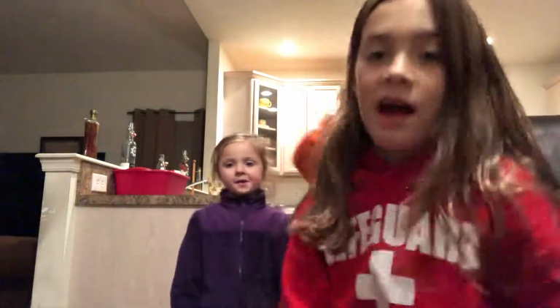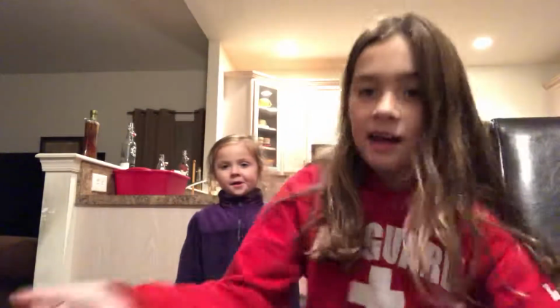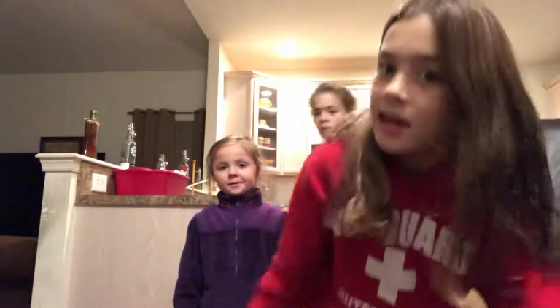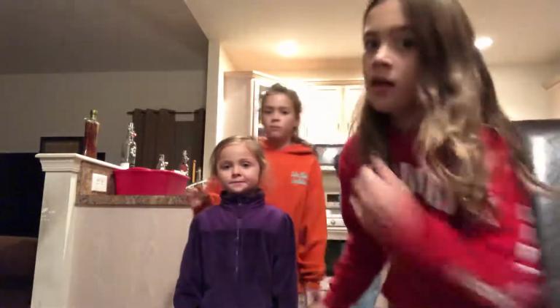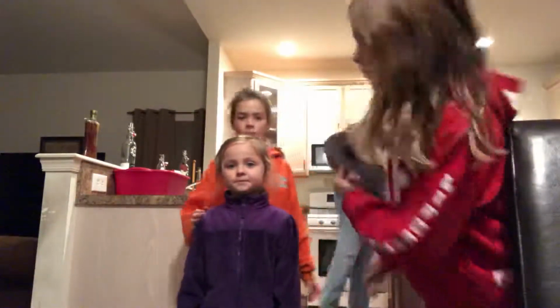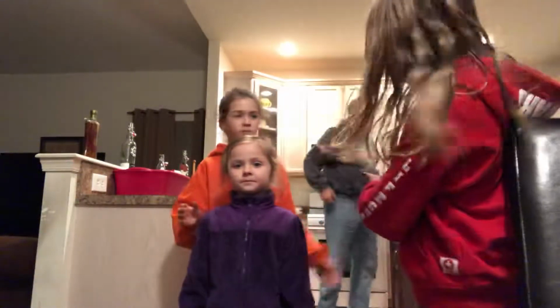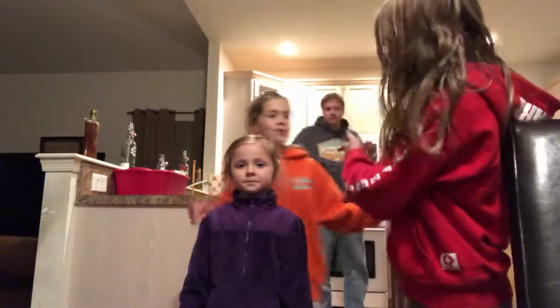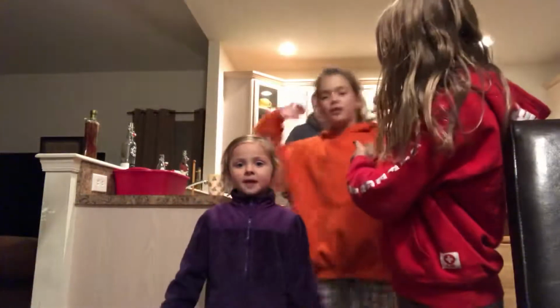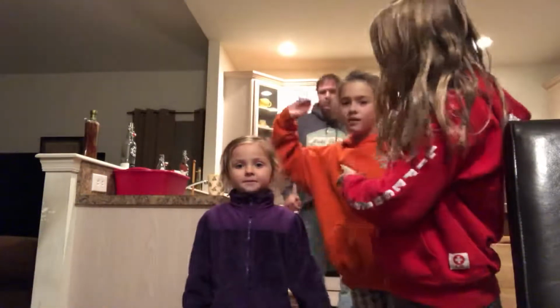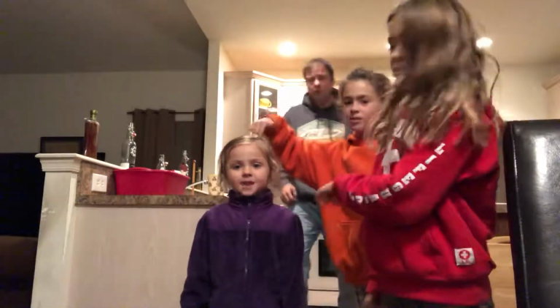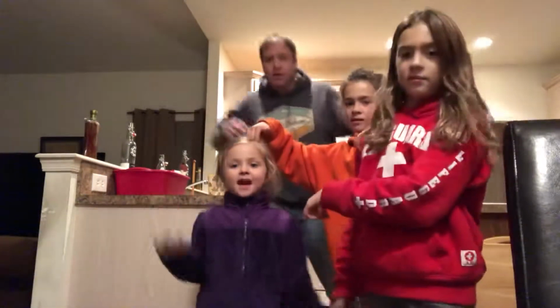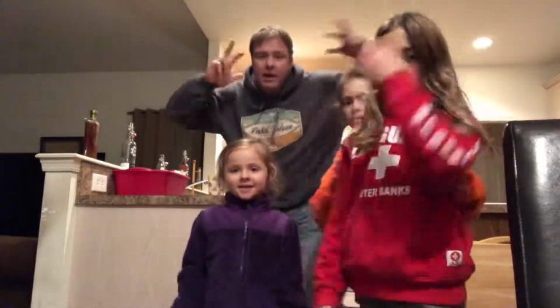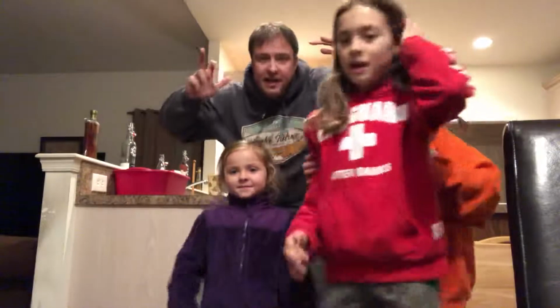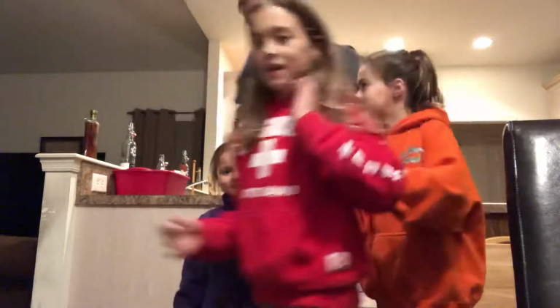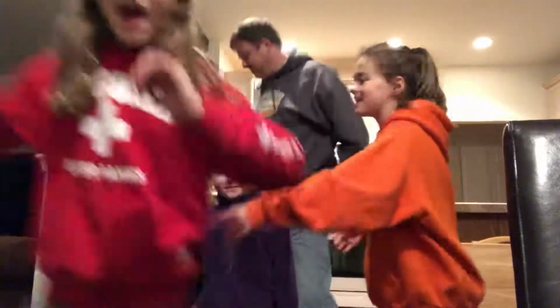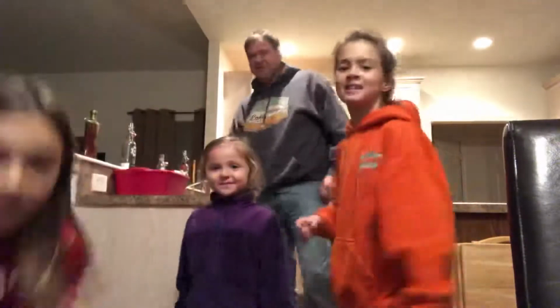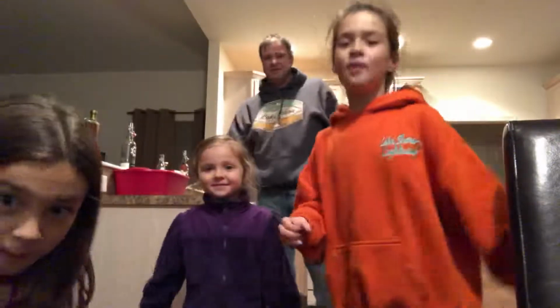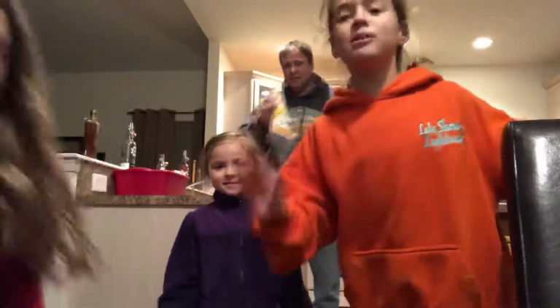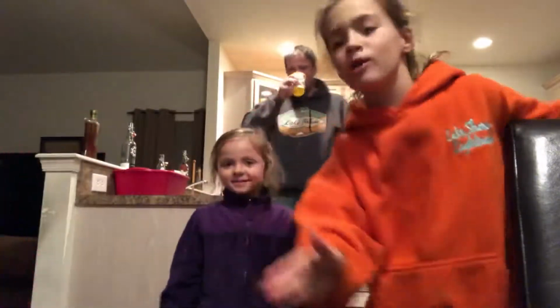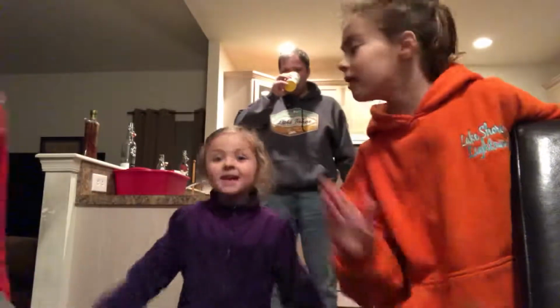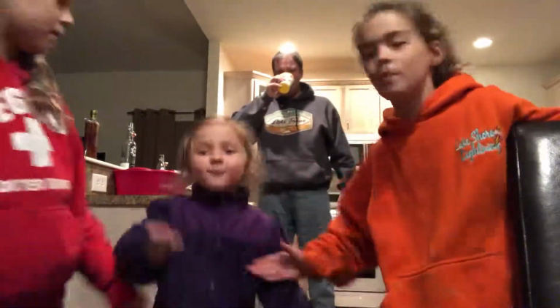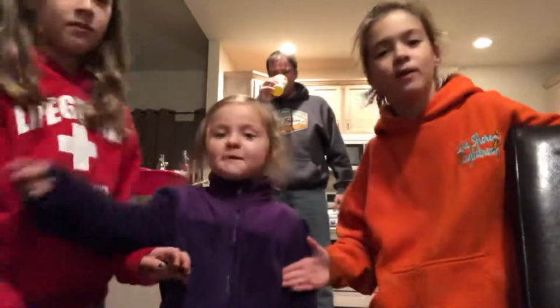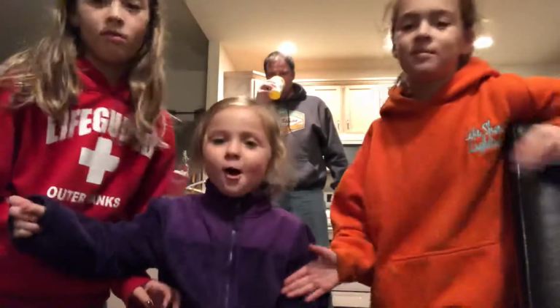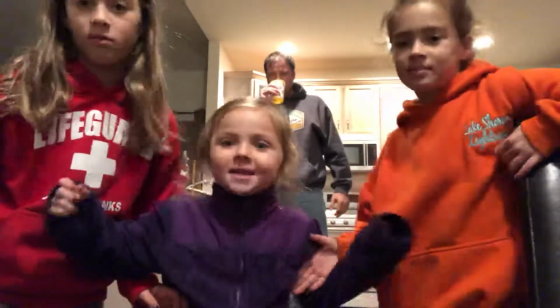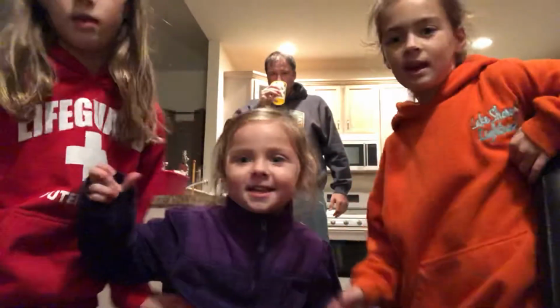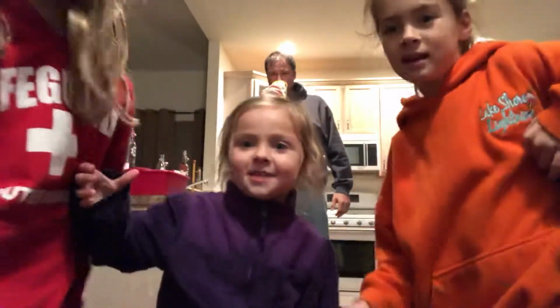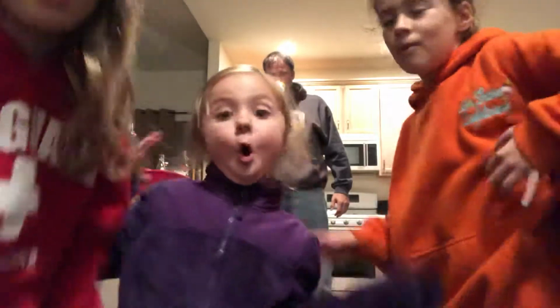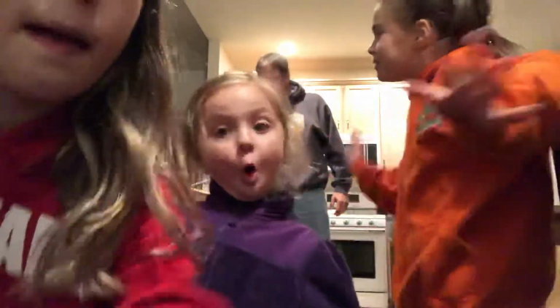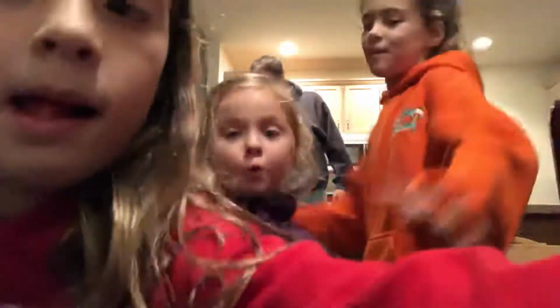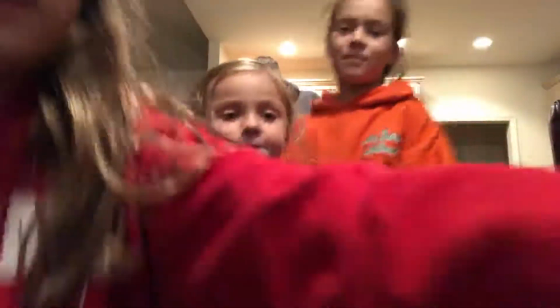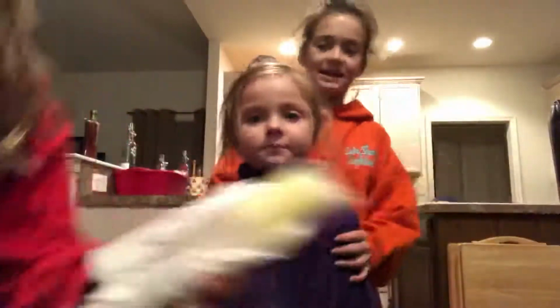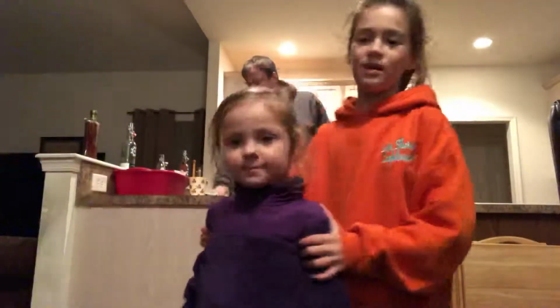Hey guys, it's Alexa, and Olivia, and Kenzie, and Daddy, and we're going to show you how to do a backflip with Kenzie, okay?